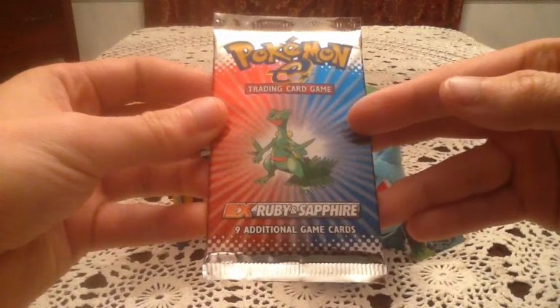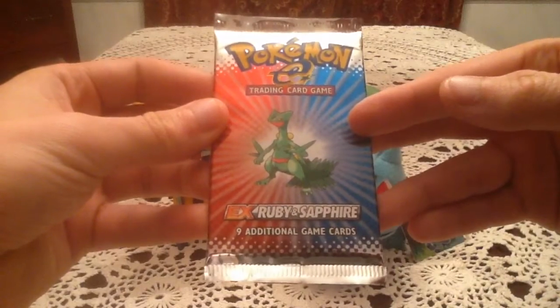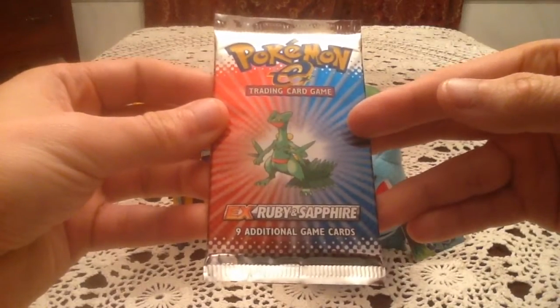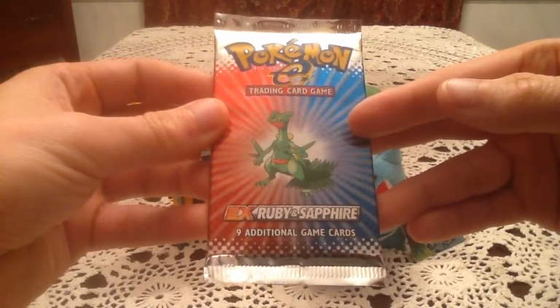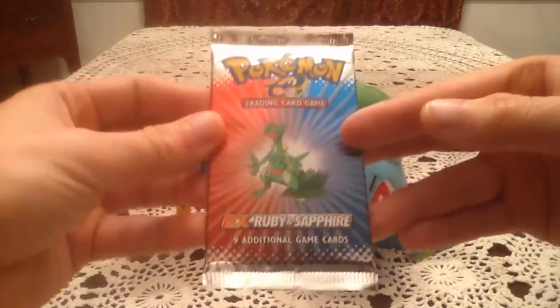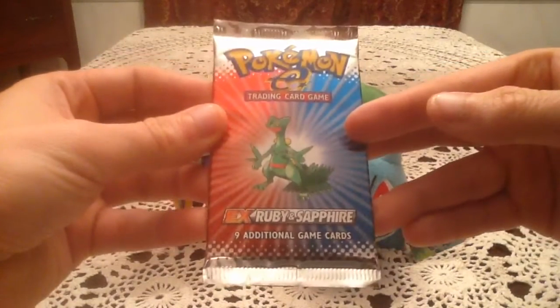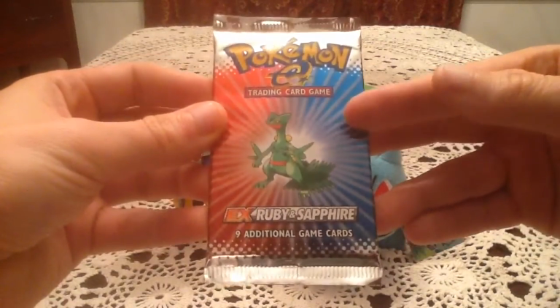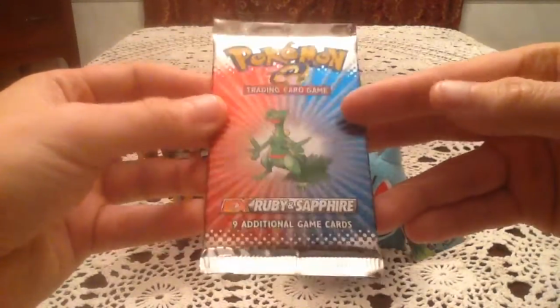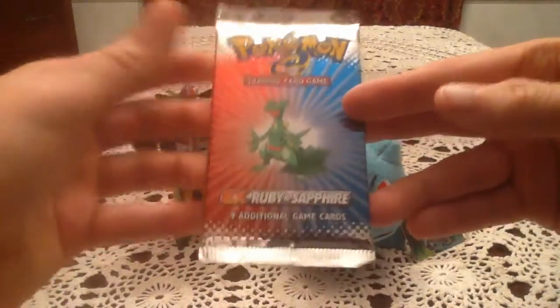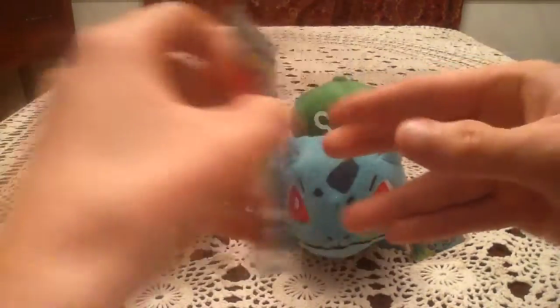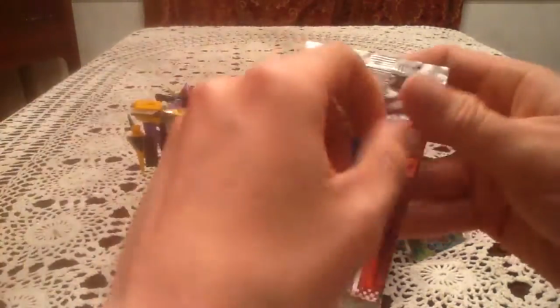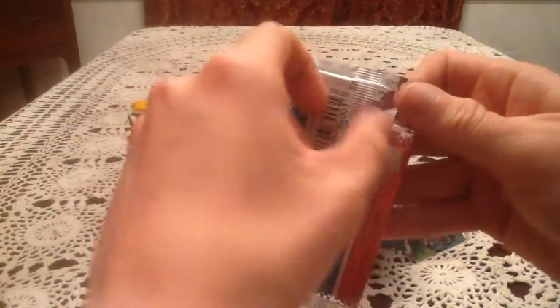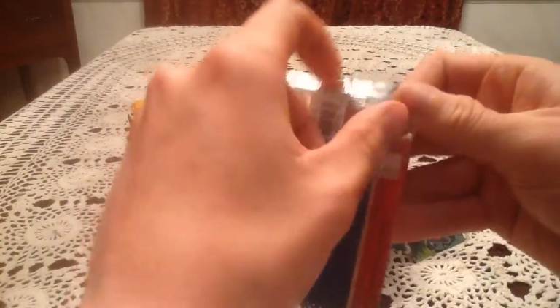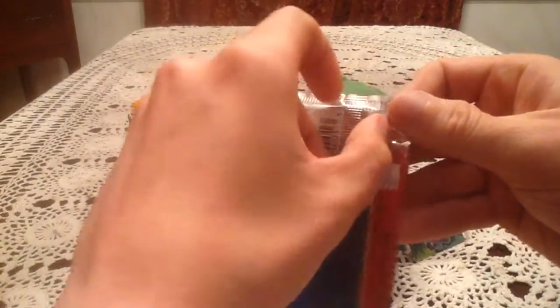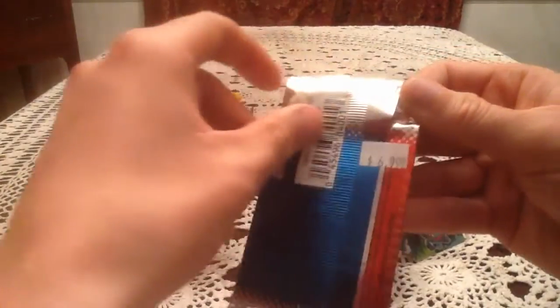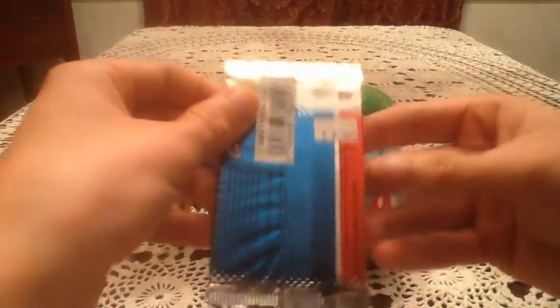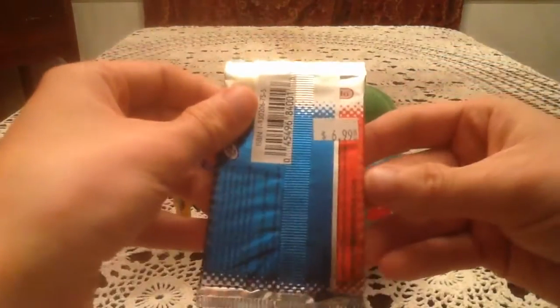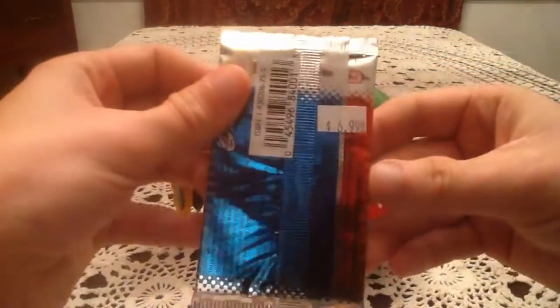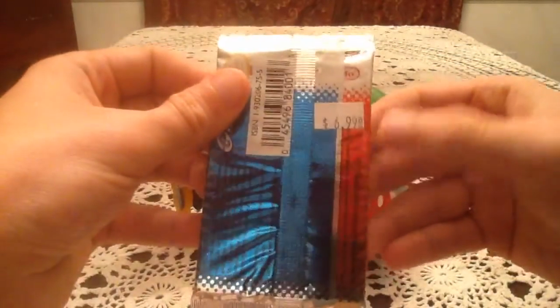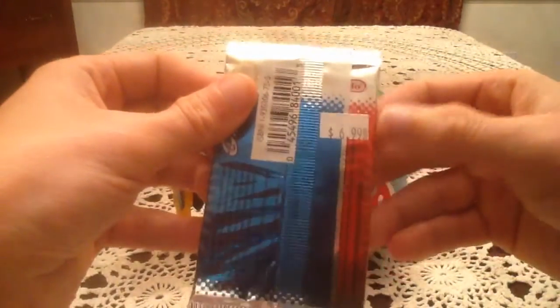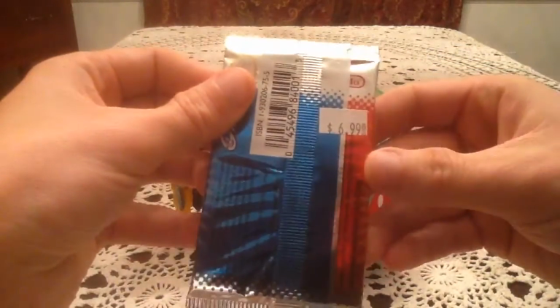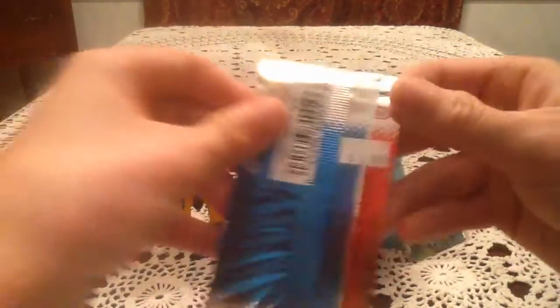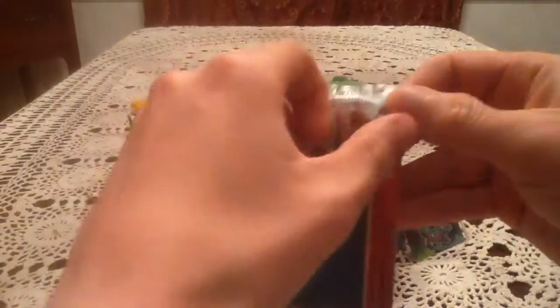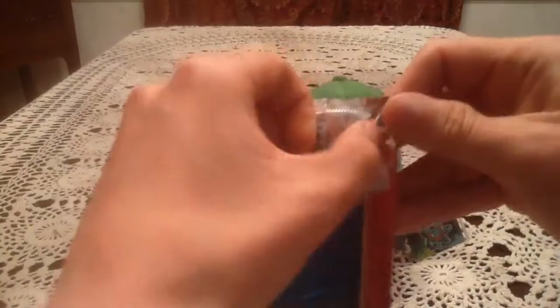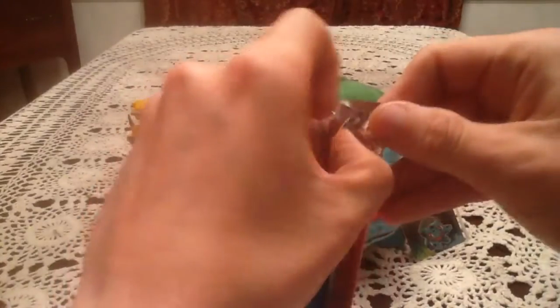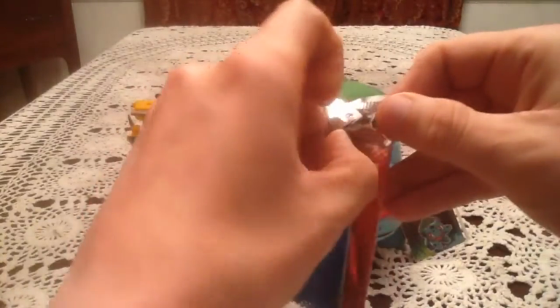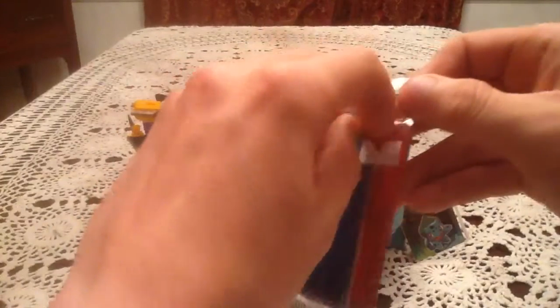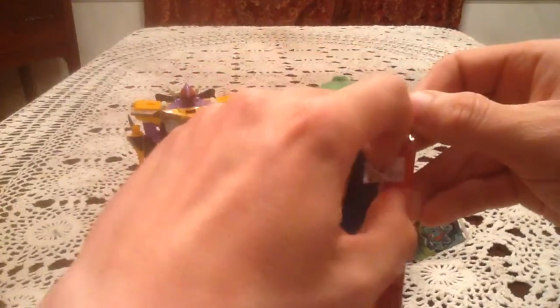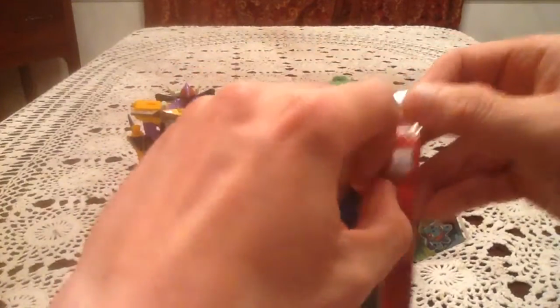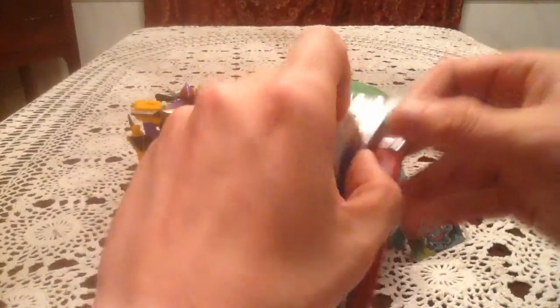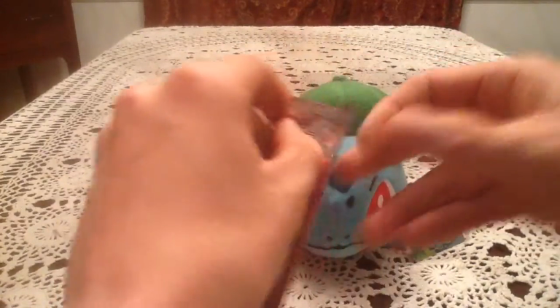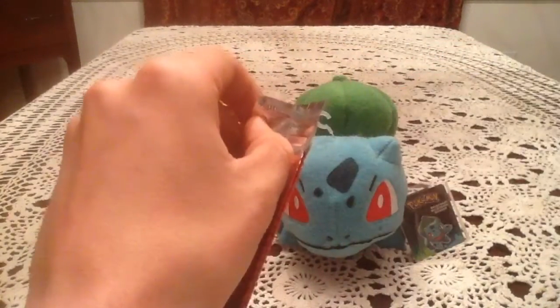Hopefully we can get a holo out of here. We have Sceptile on the cover, back in the days from before. Another instance where I never realized there was a price tag on there — still a good price. Where did I get this pack?